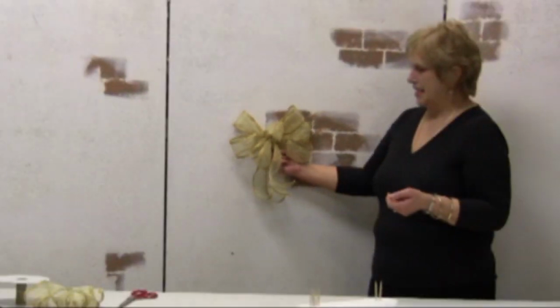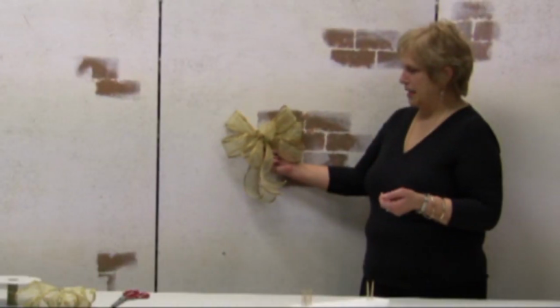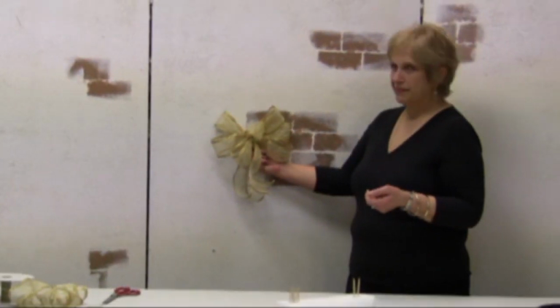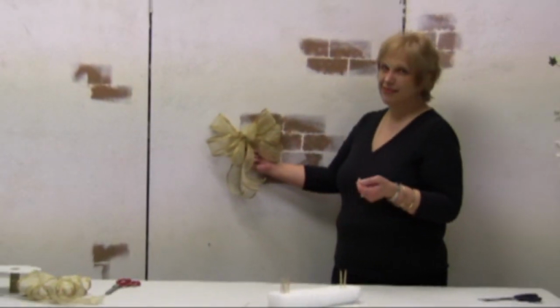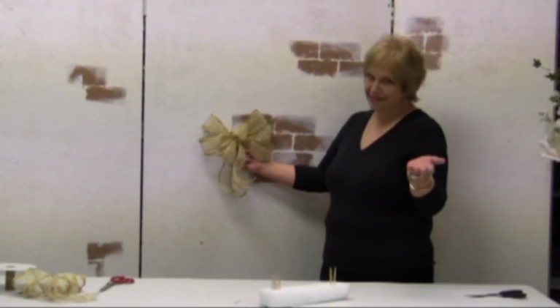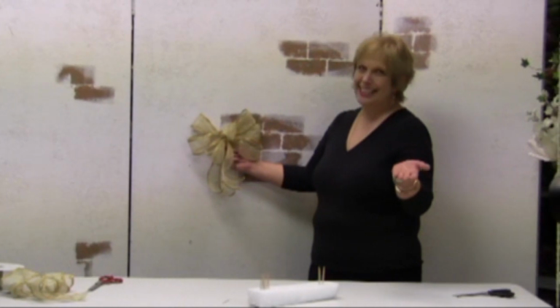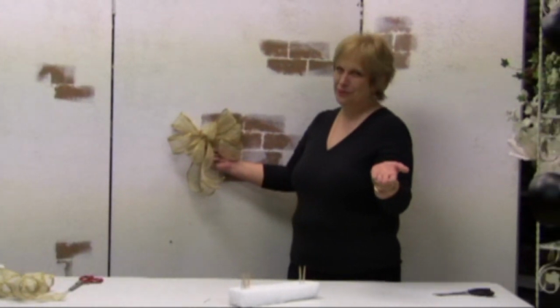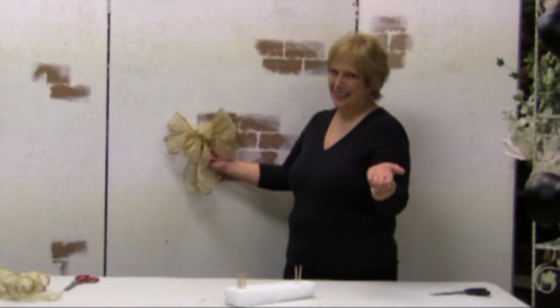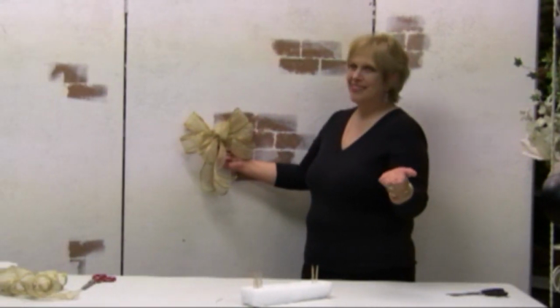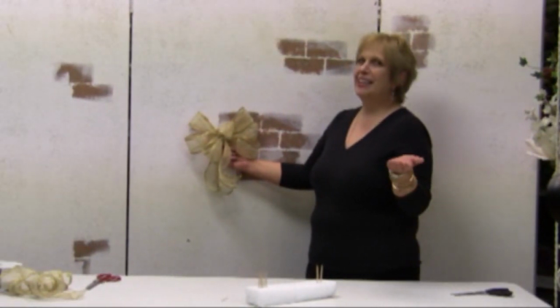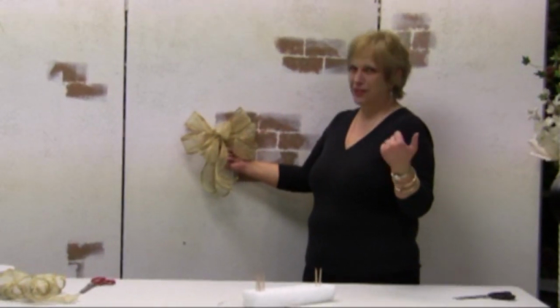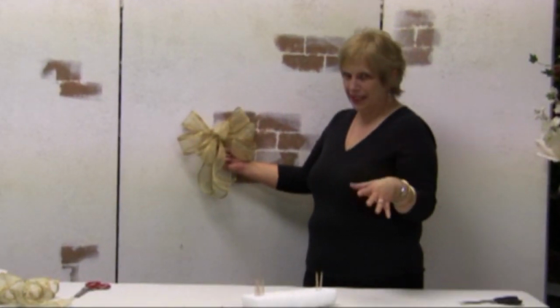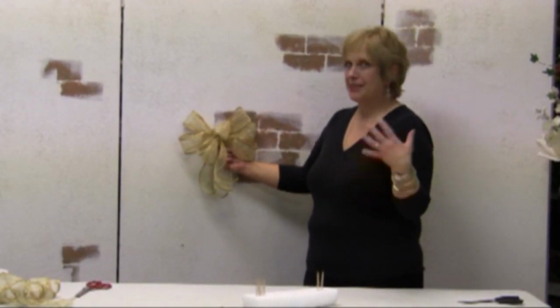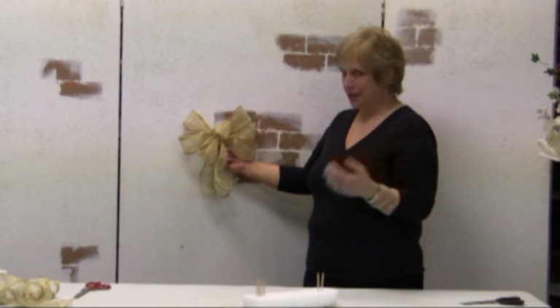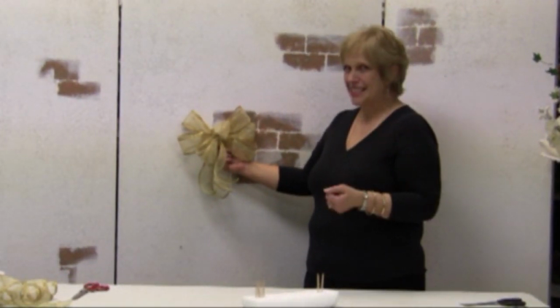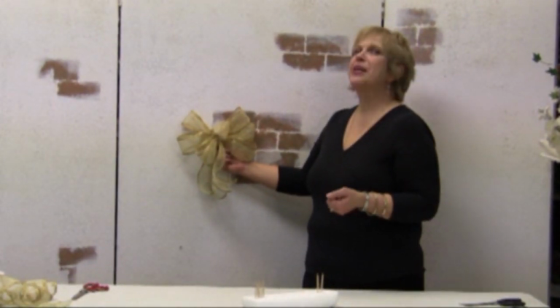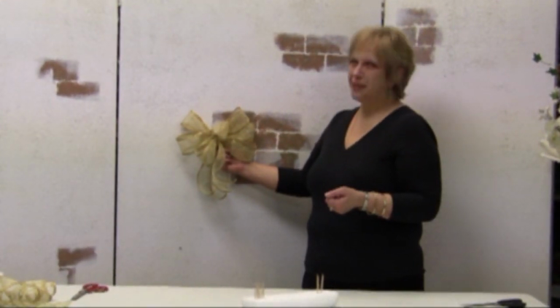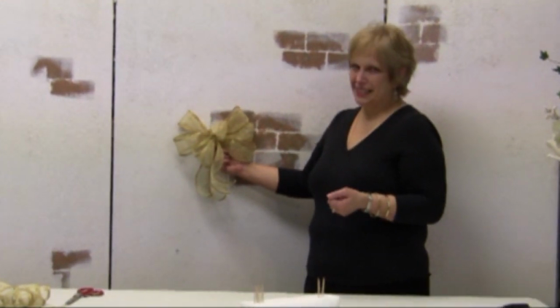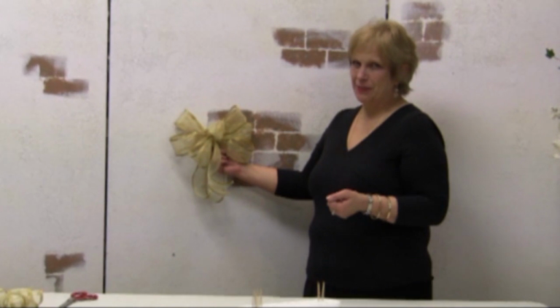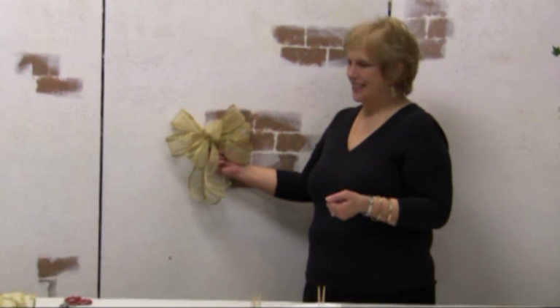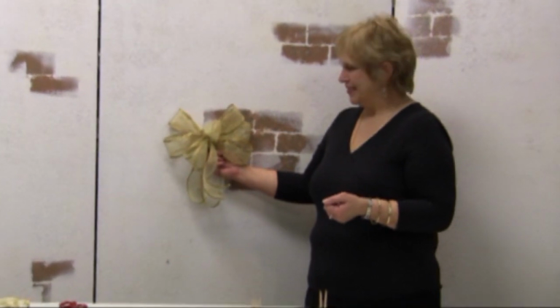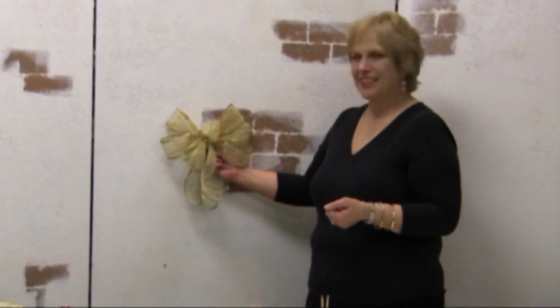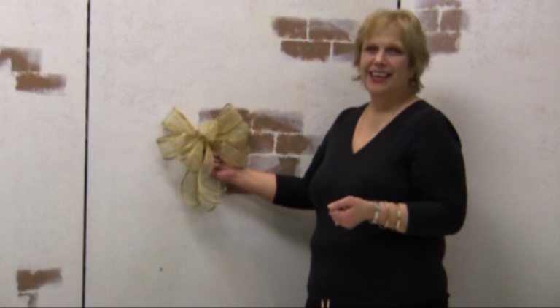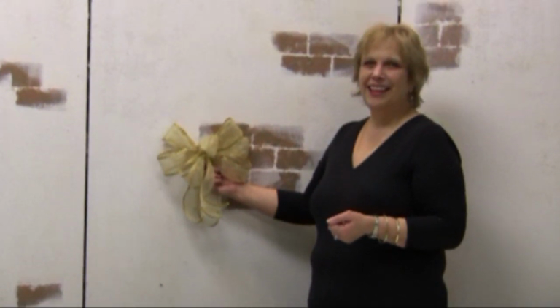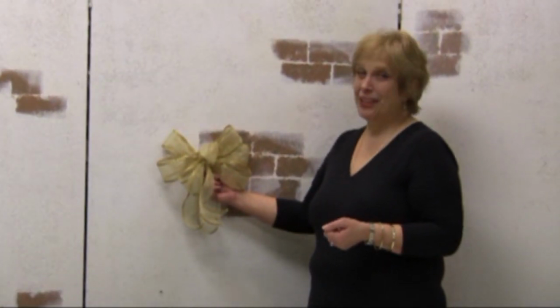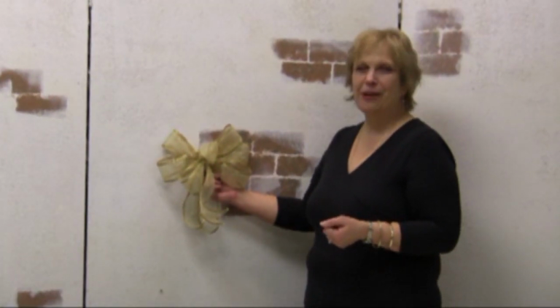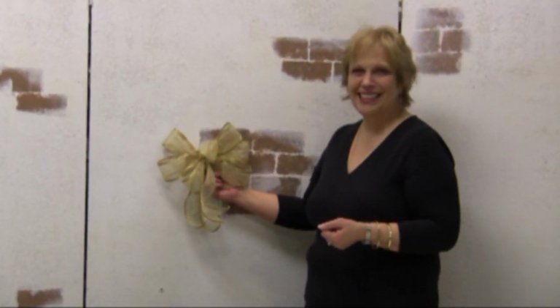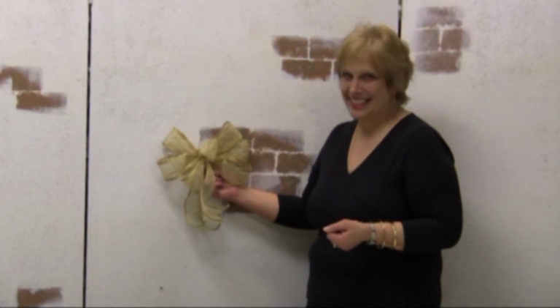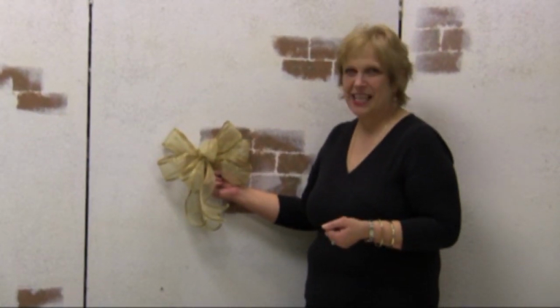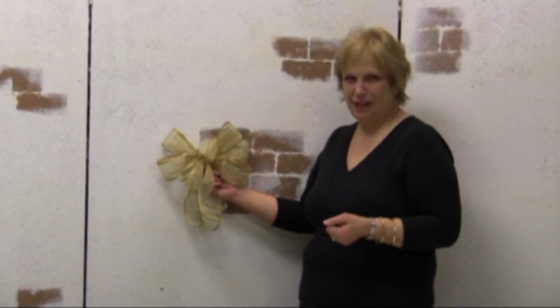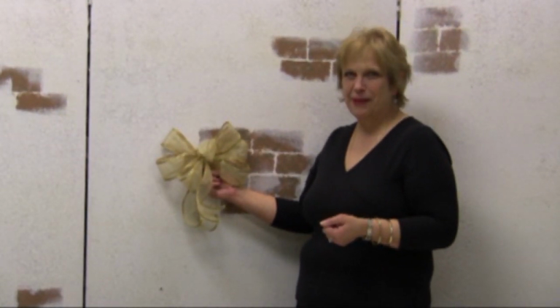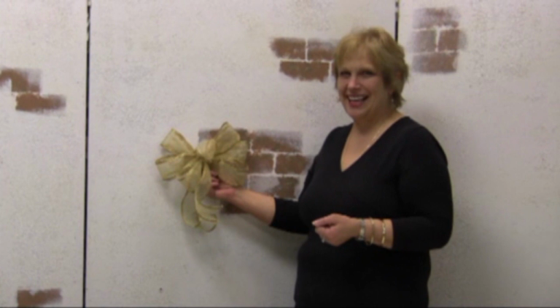And really easy to make. After you get some practice, really easy to make. Thank you for watching — this is Donna with Flowers by Design.